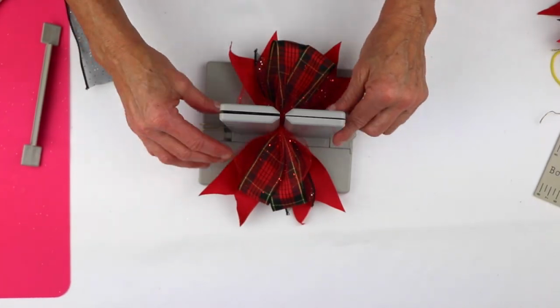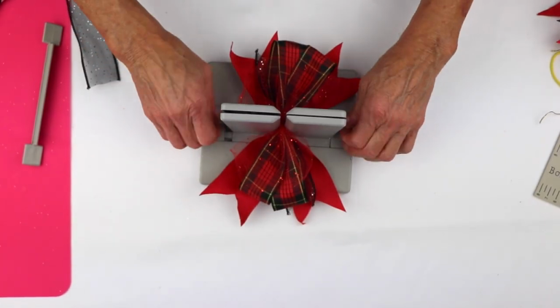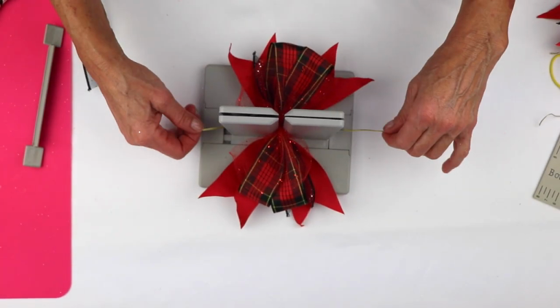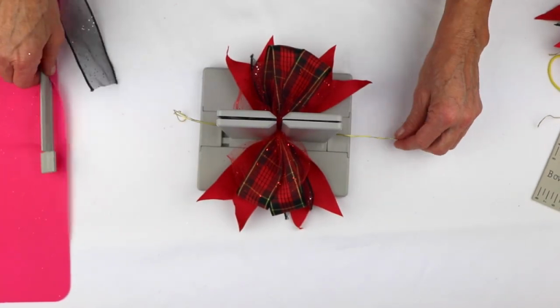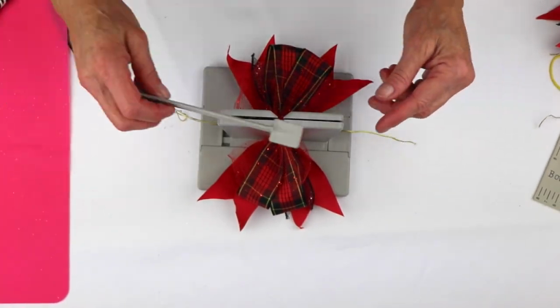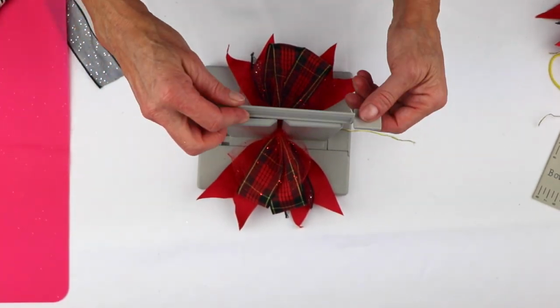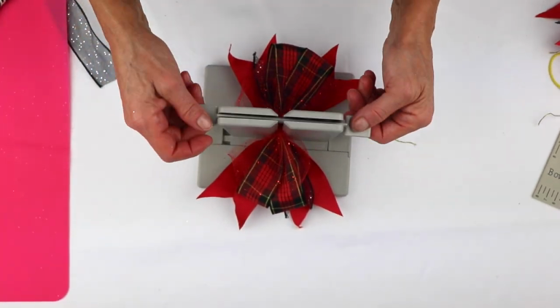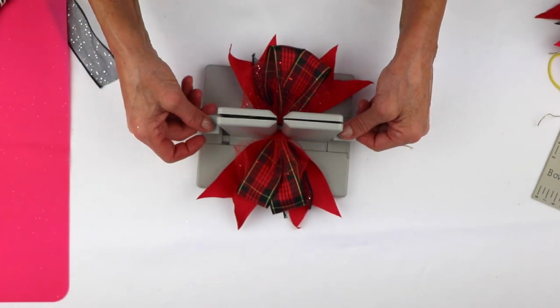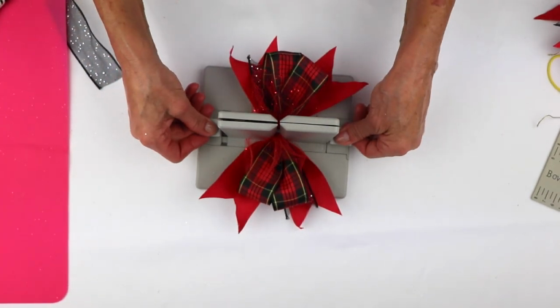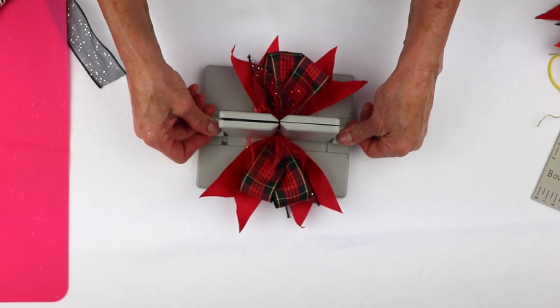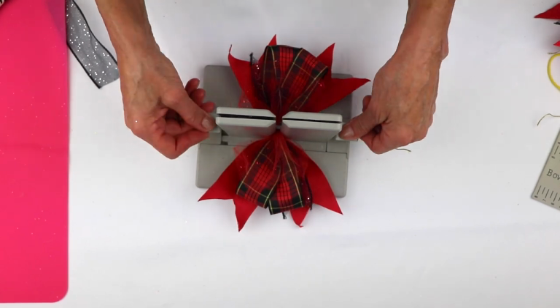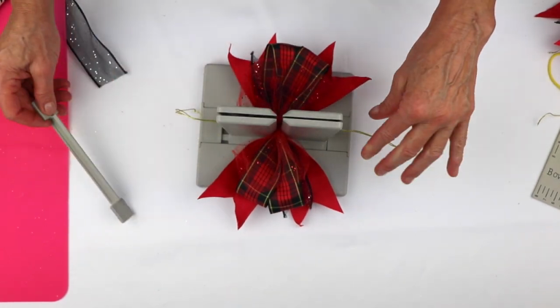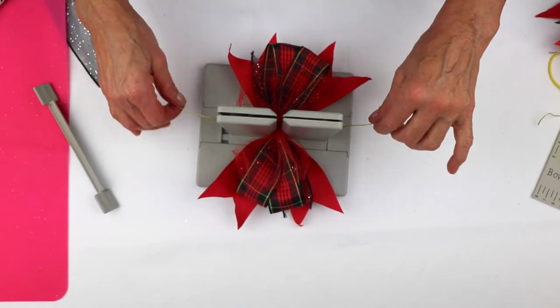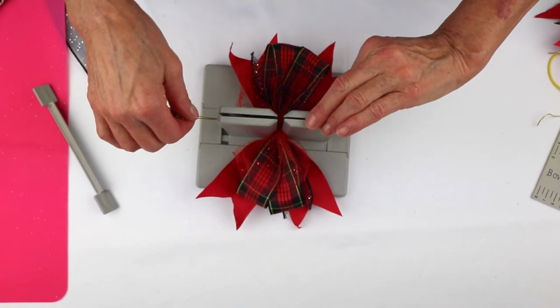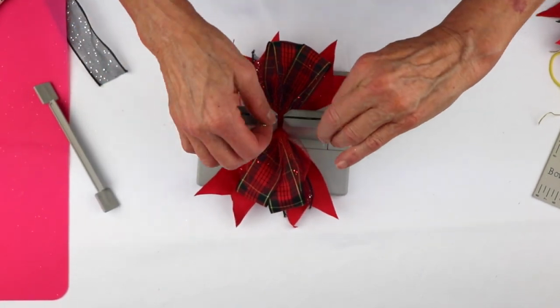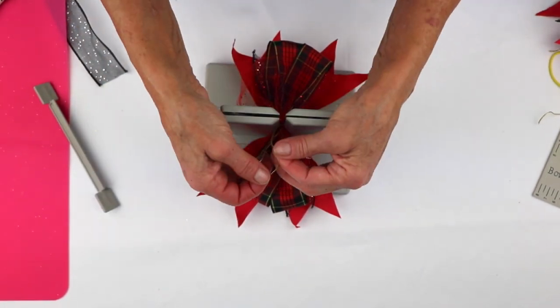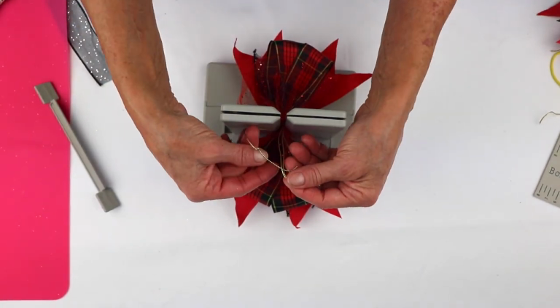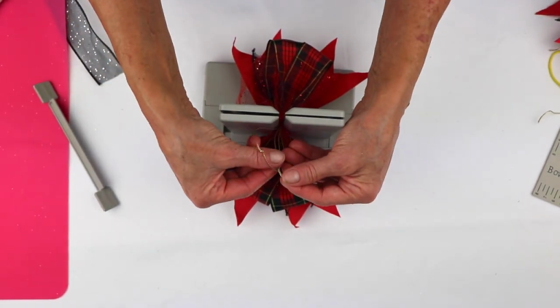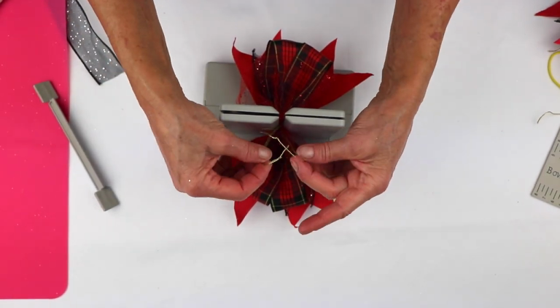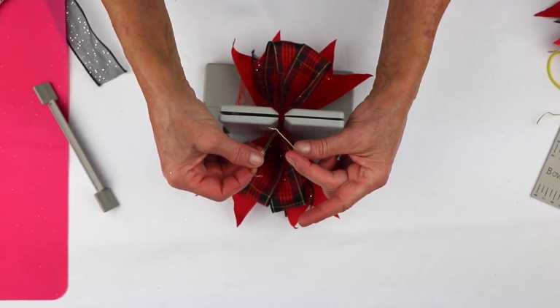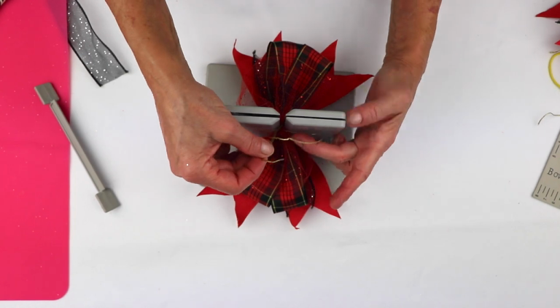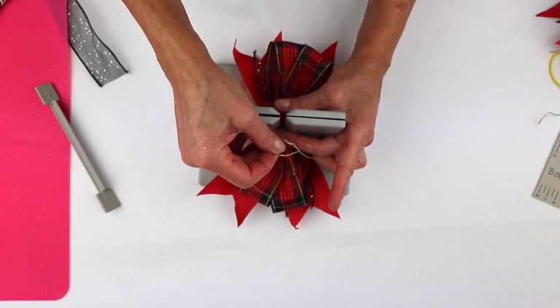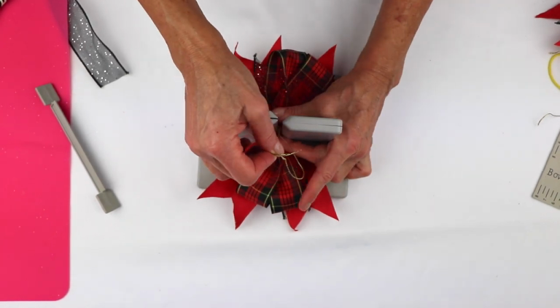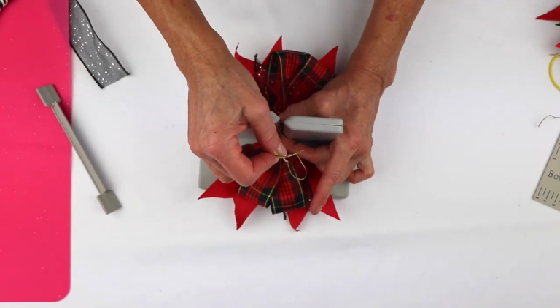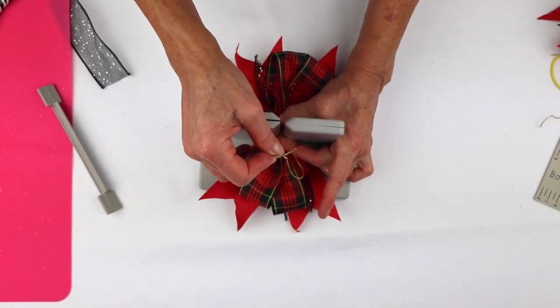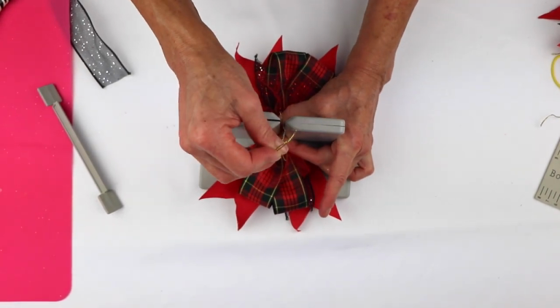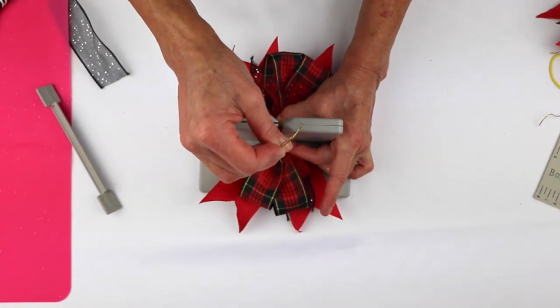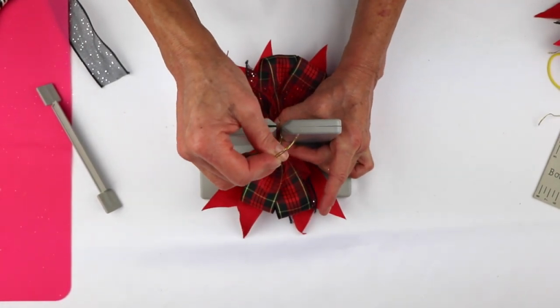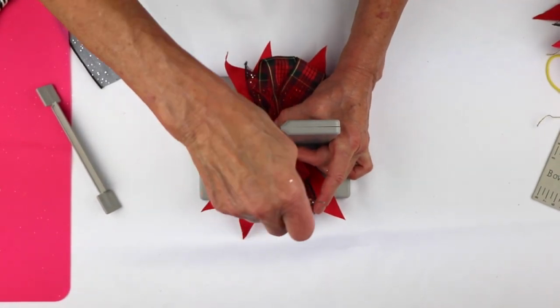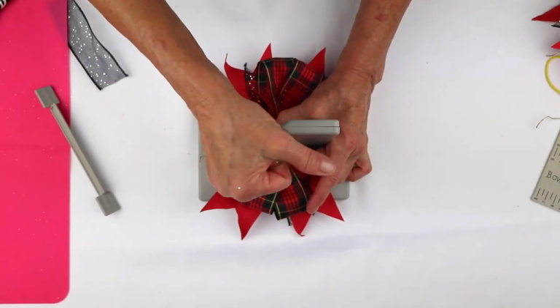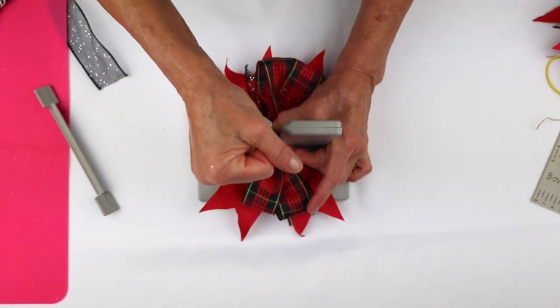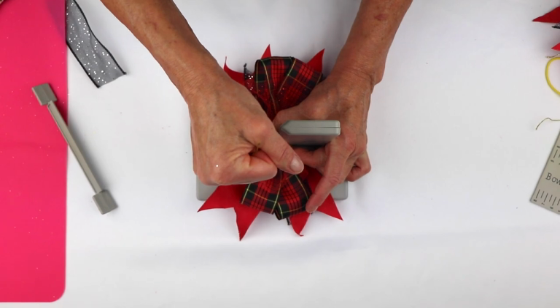Then I'm going to take my wand — this is actually the mini Bowdabra wand, but it works. Now I'm going to take a slip knot, pull the ends of my Bowdabra Bow Wire, hold my bow while it's still in the Bowdabra, and pull it really tight.